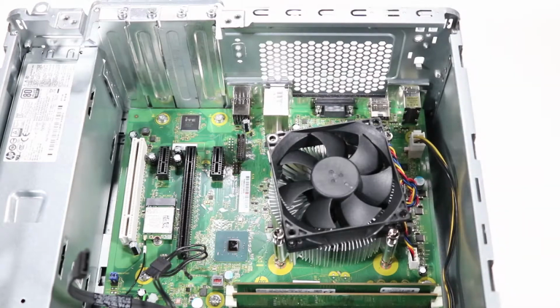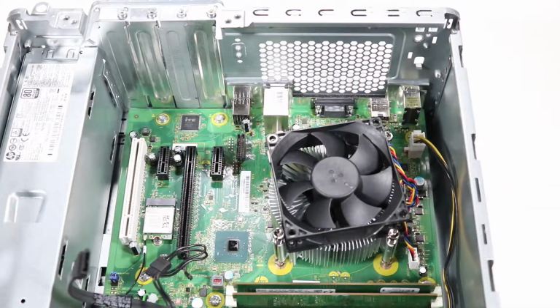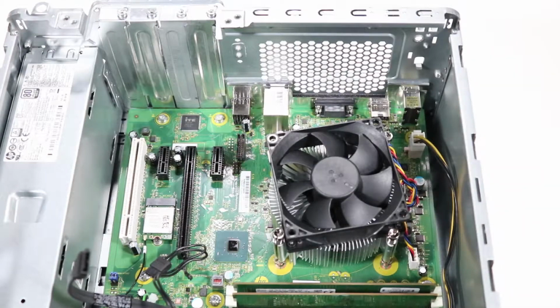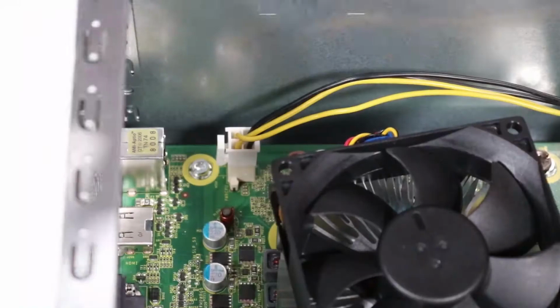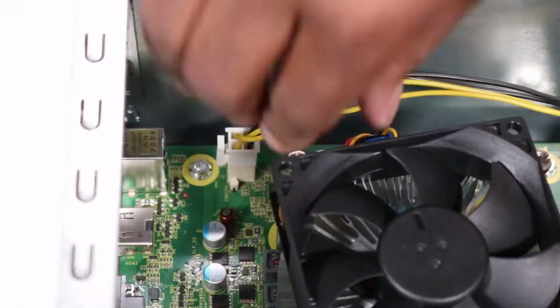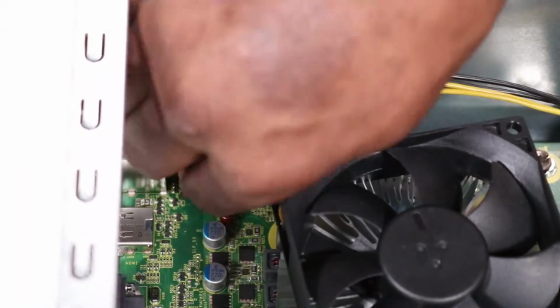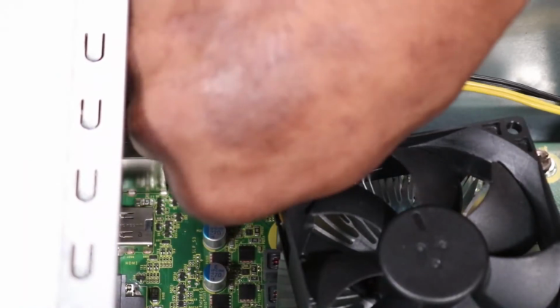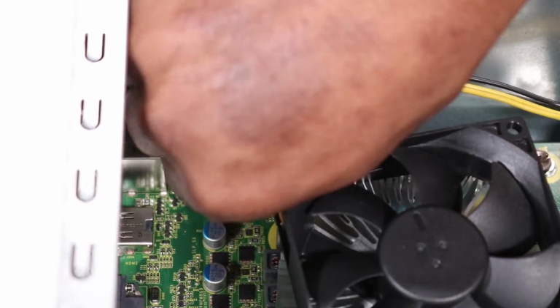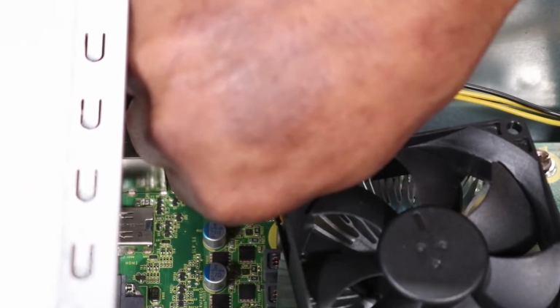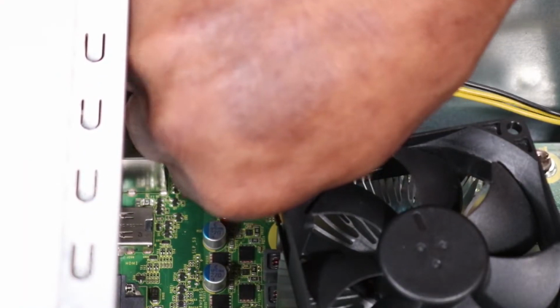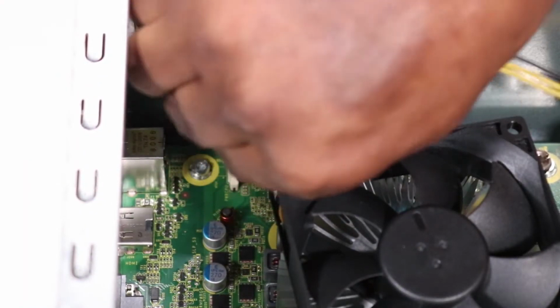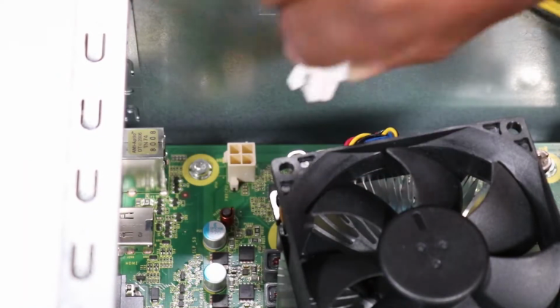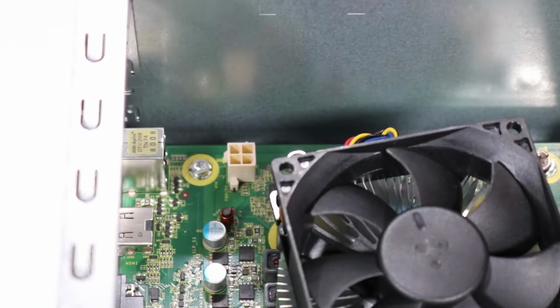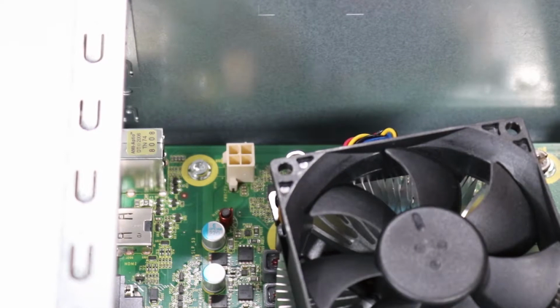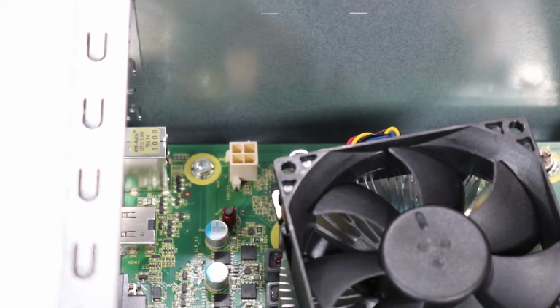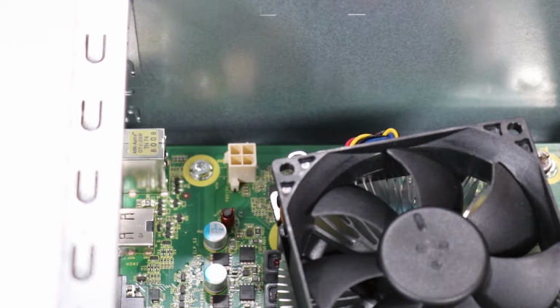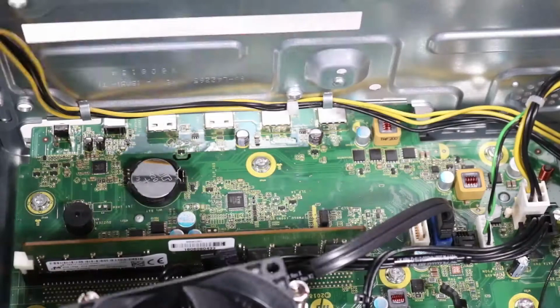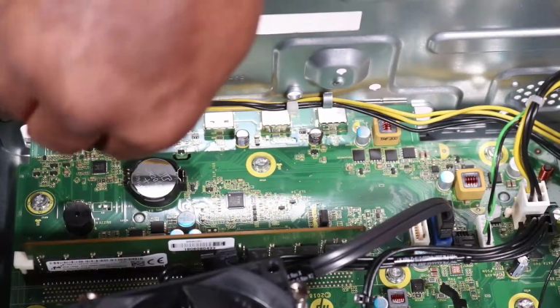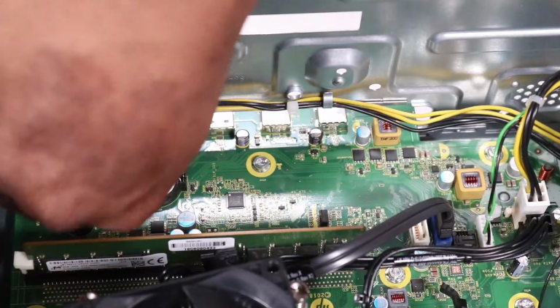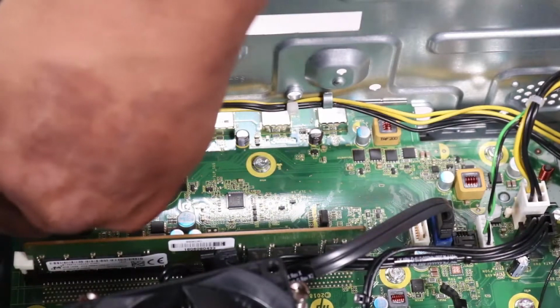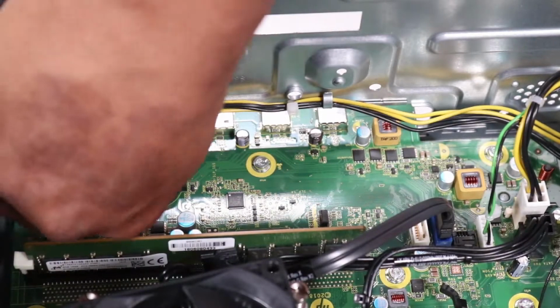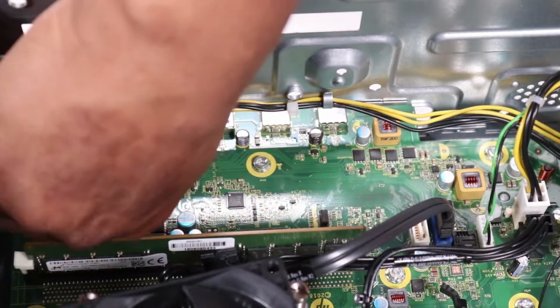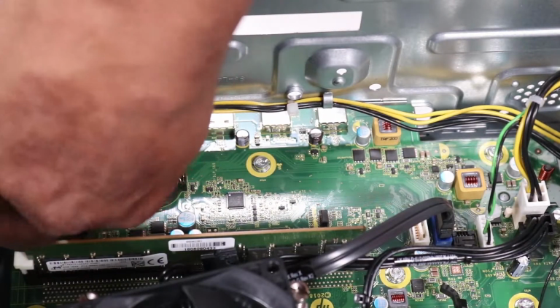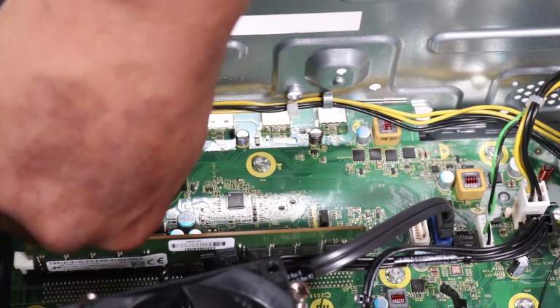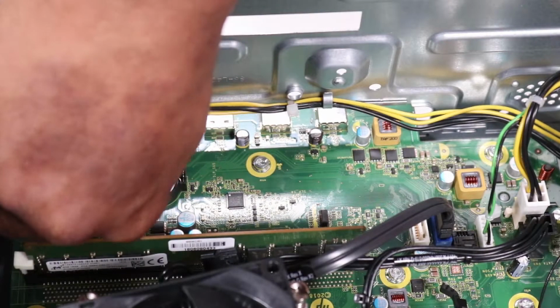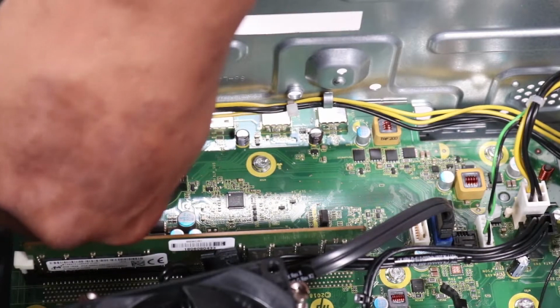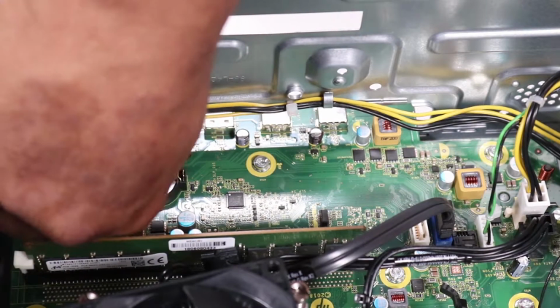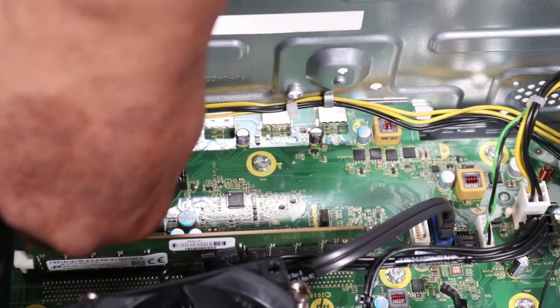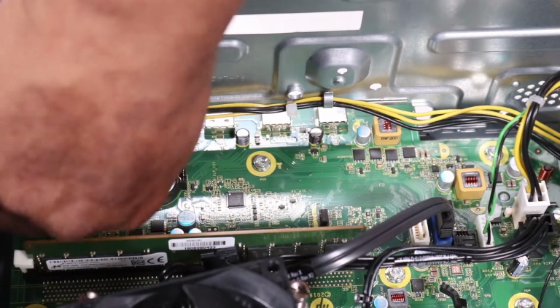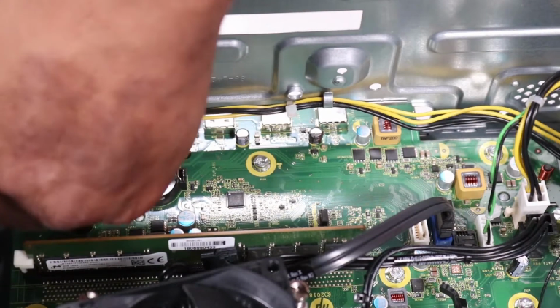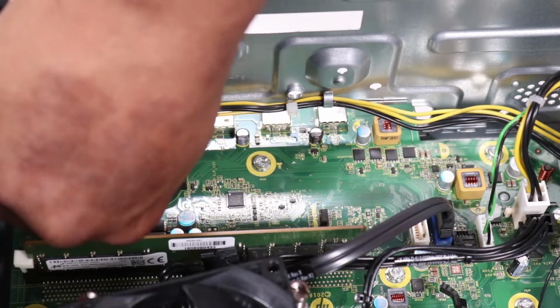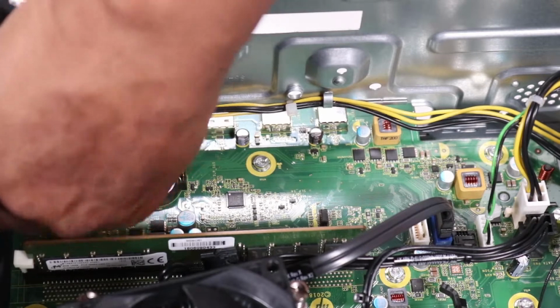Removal. Disconnect the CPU power connector from the motherboard. Detach the CPU power cable from the two hooks and routing channel on the chassis.